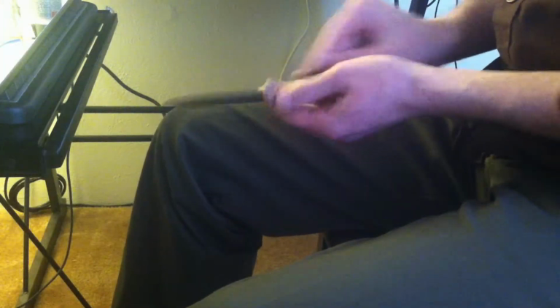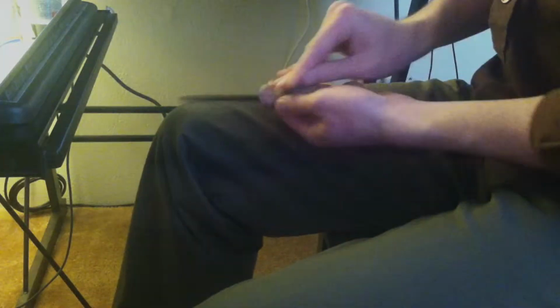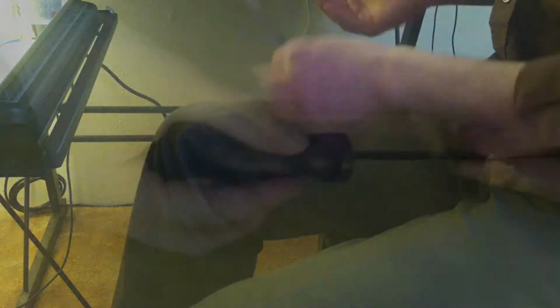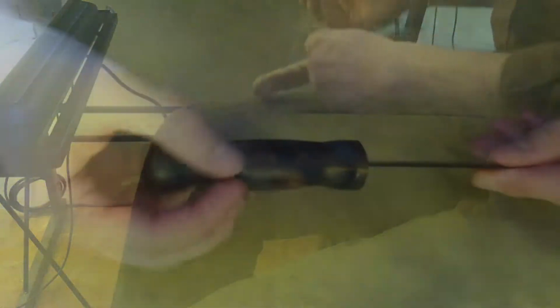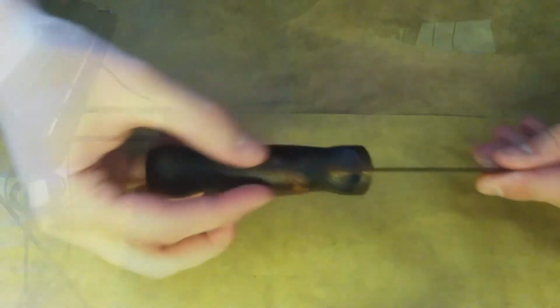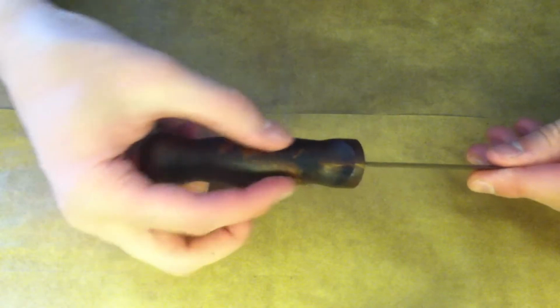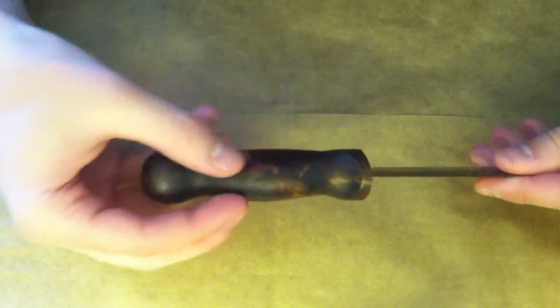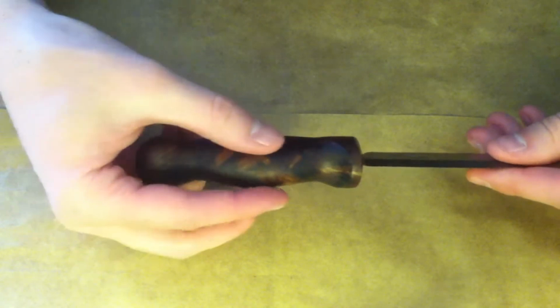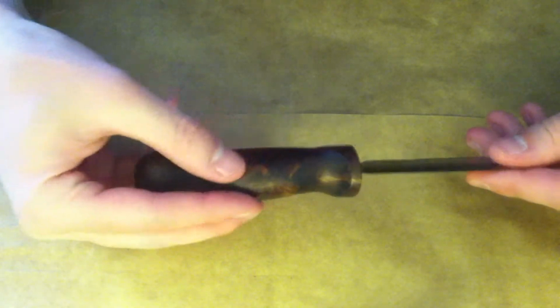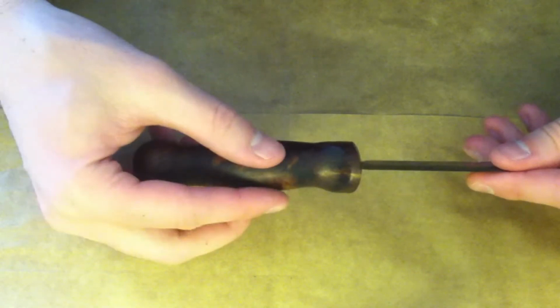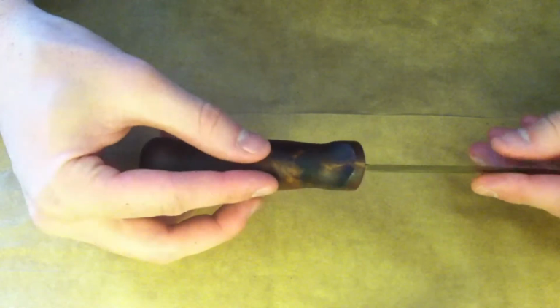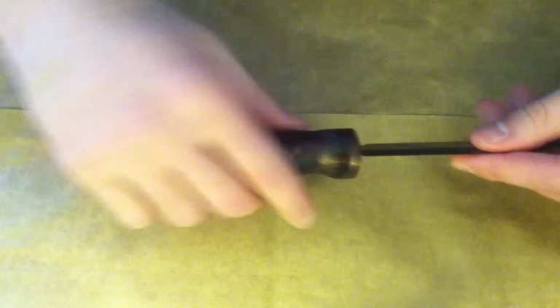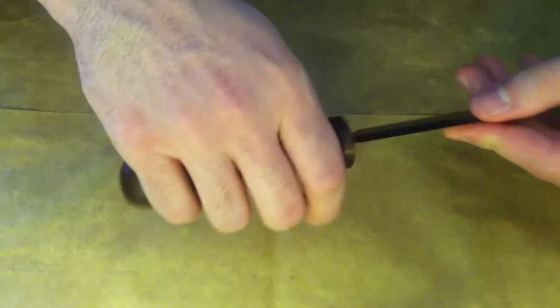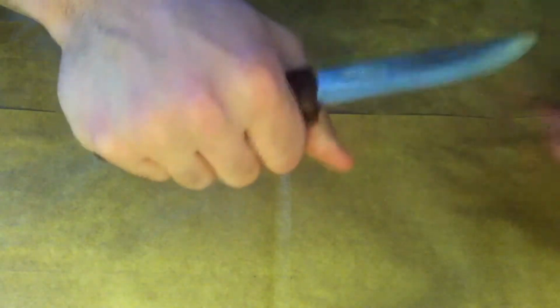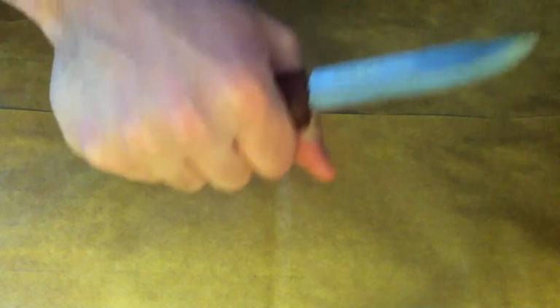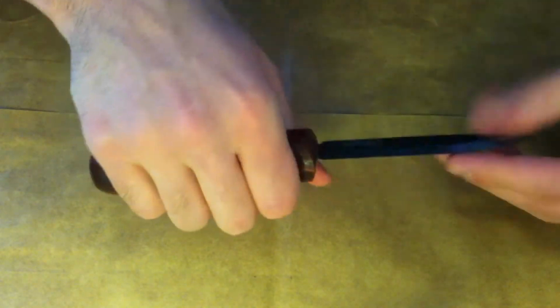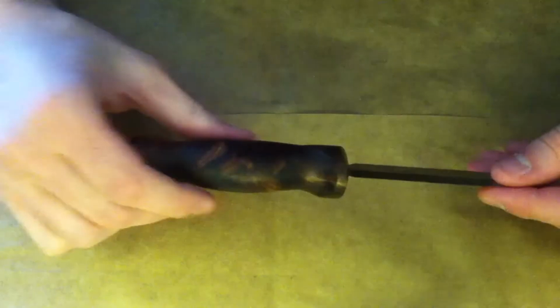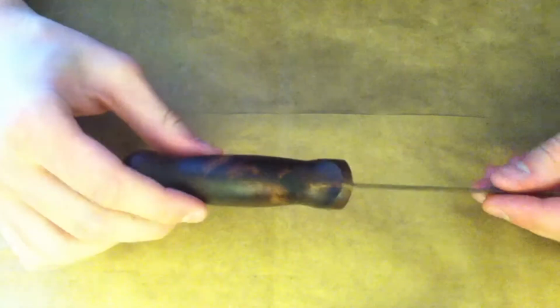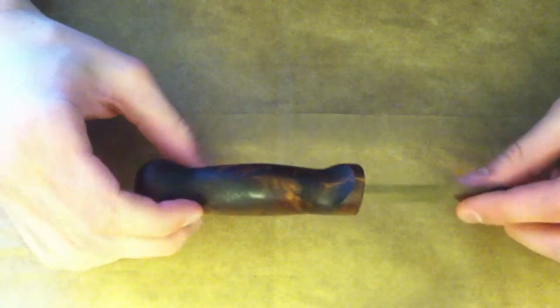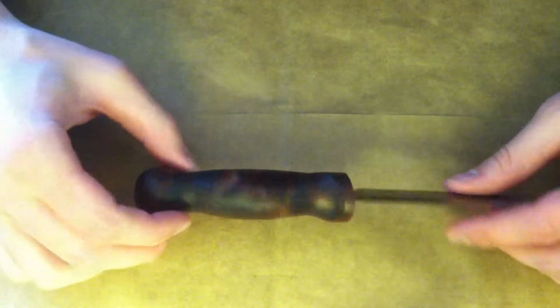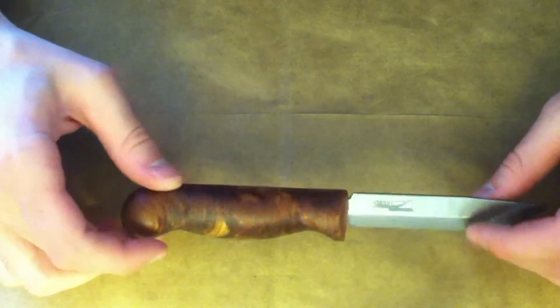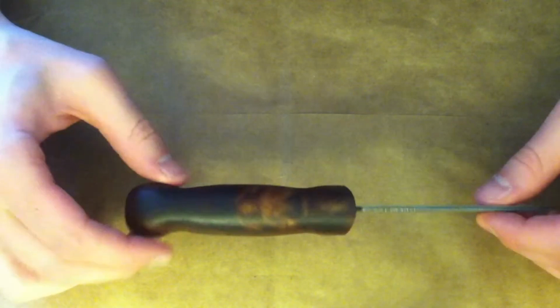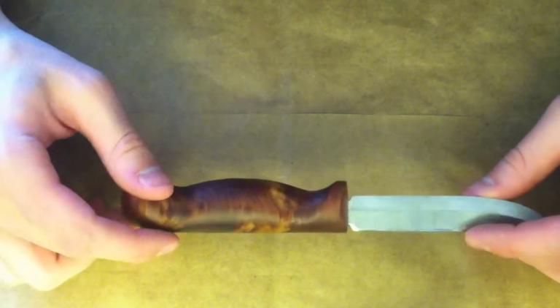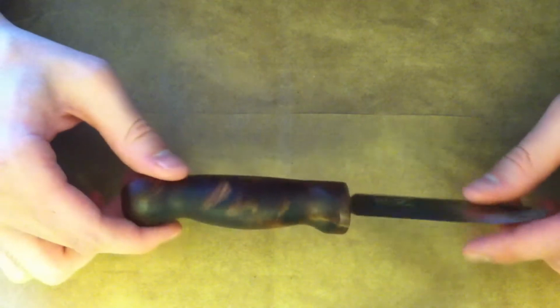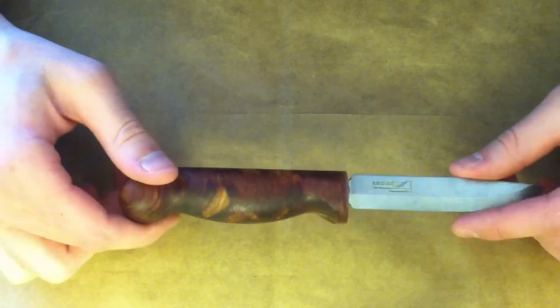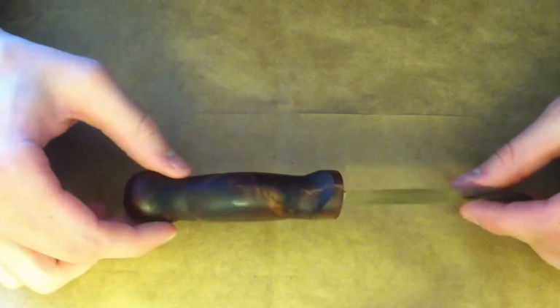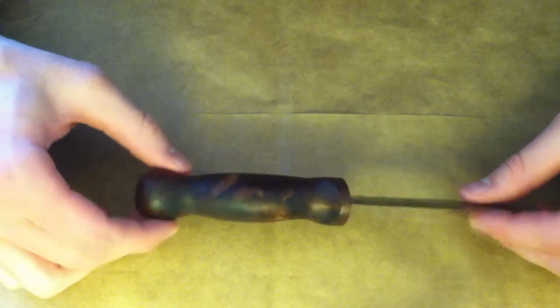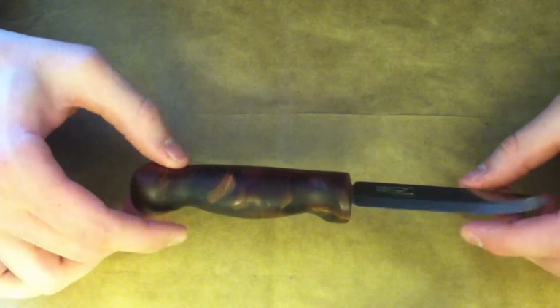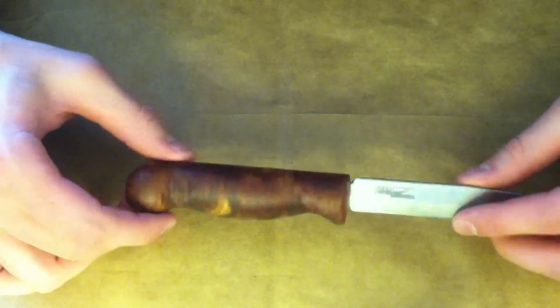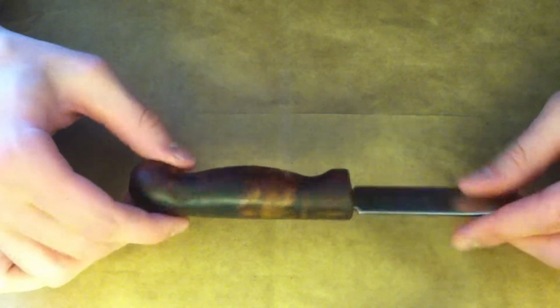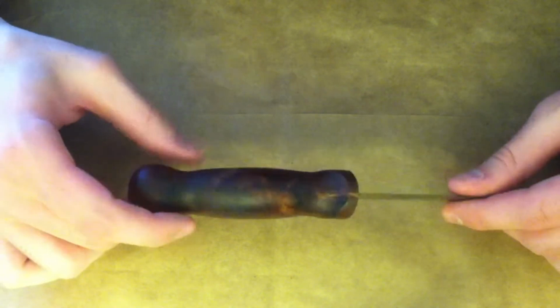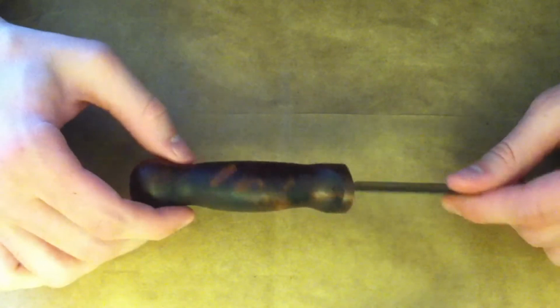The only thing I would change is the center here — the belly part is a little too wide and it feels a bit fat in the hand. I guess I could technically change that still, but I think I'd like to leave it as an example of really one of my first handles.